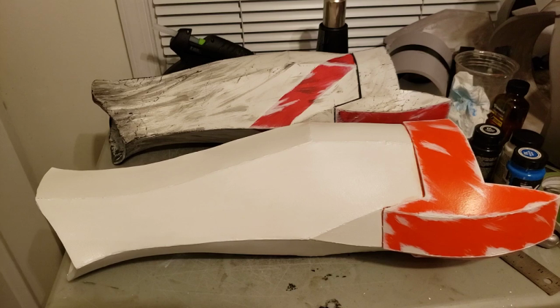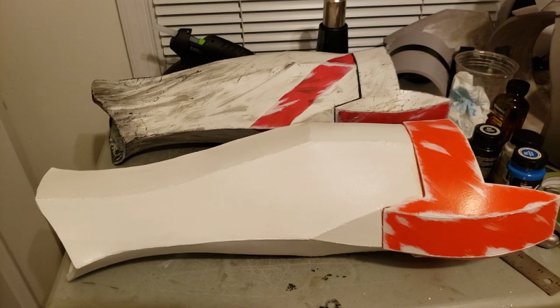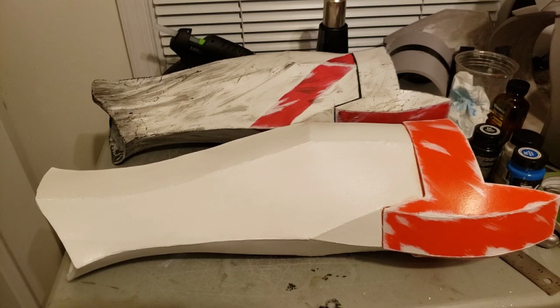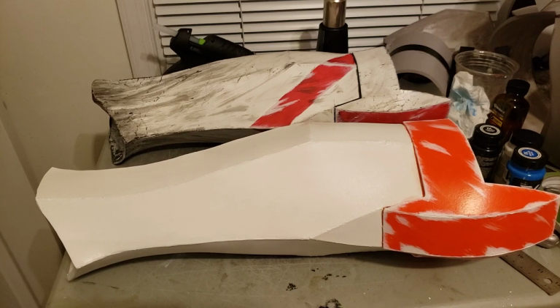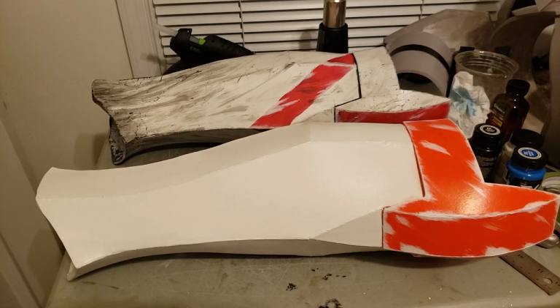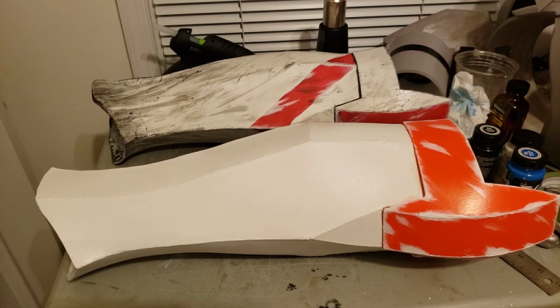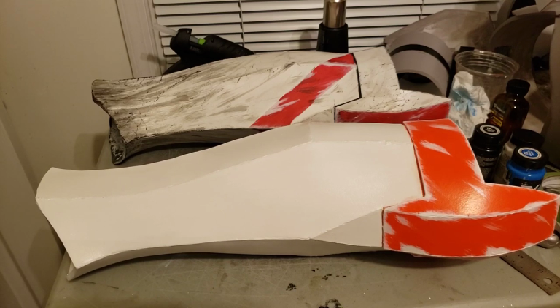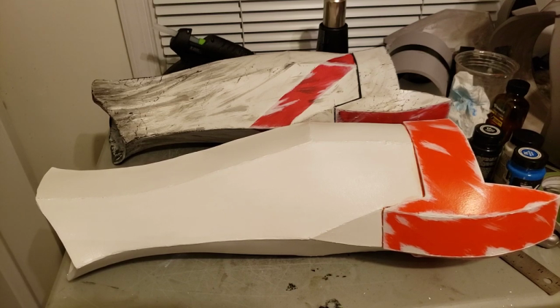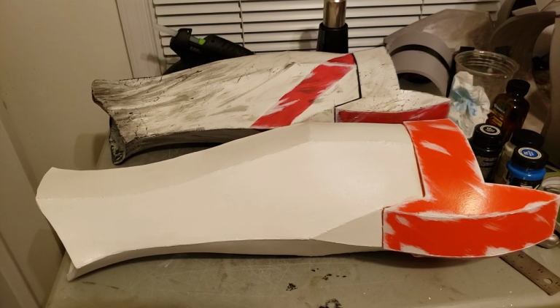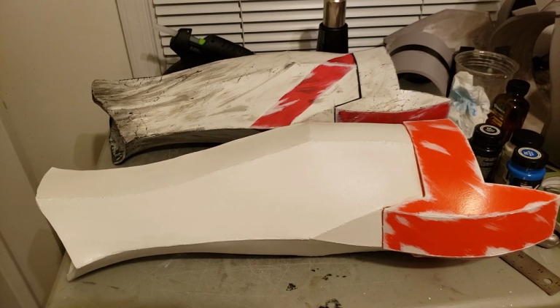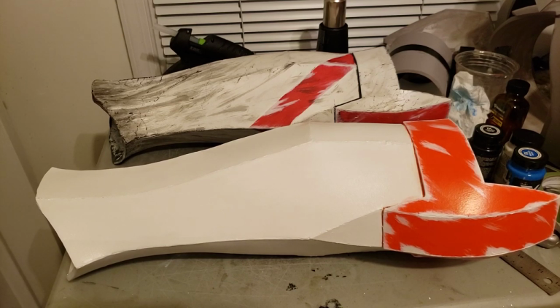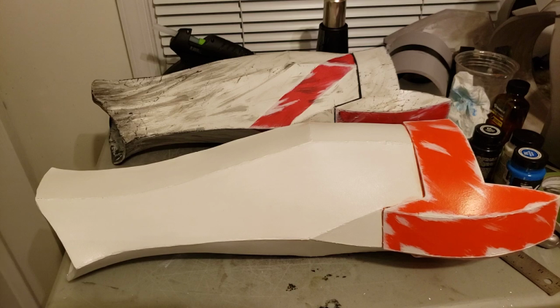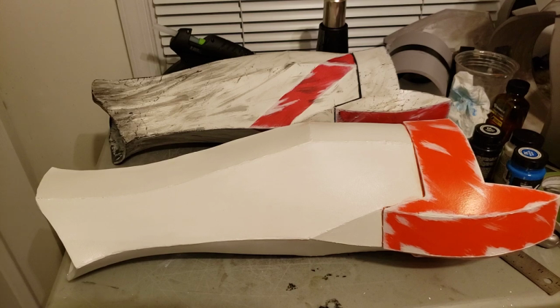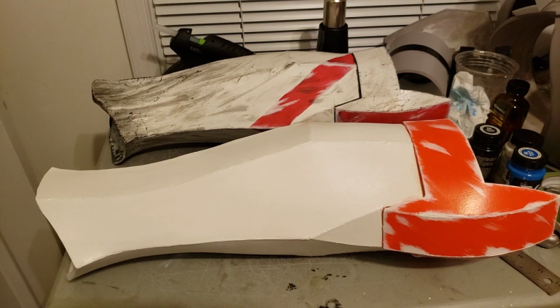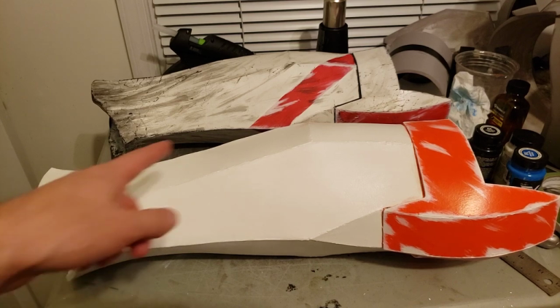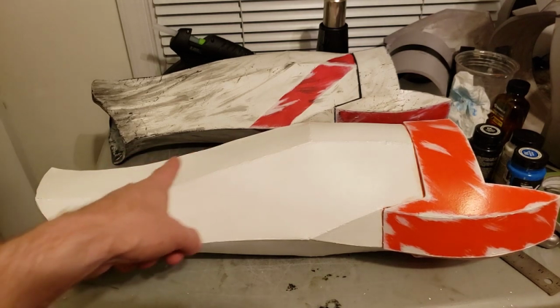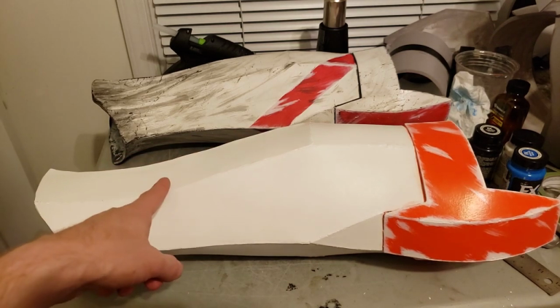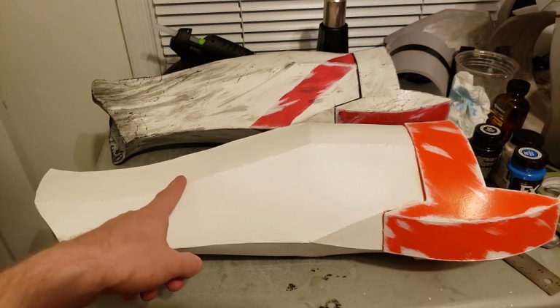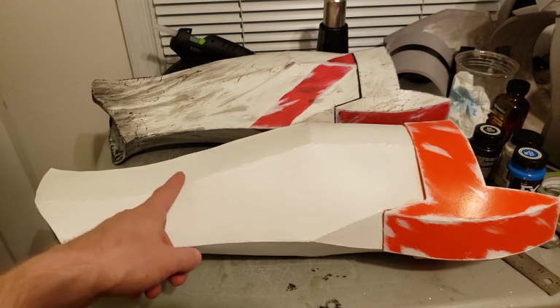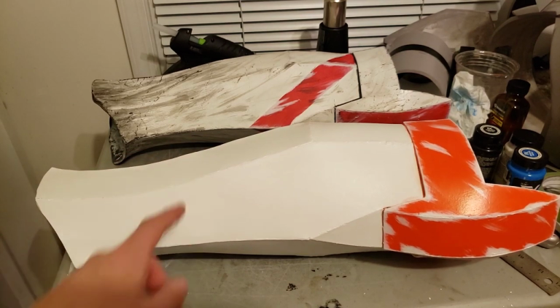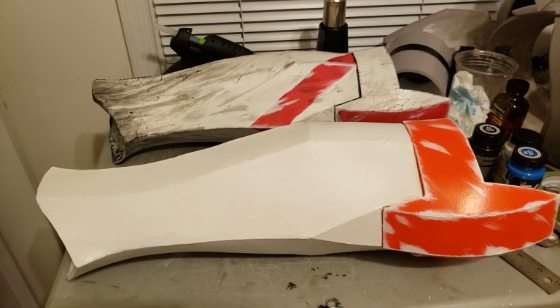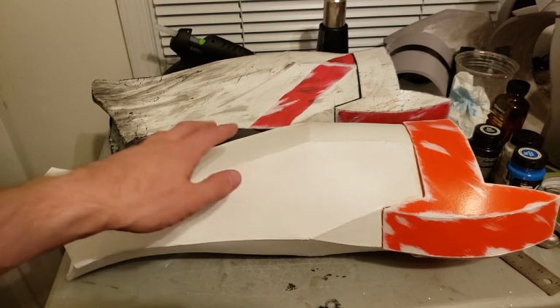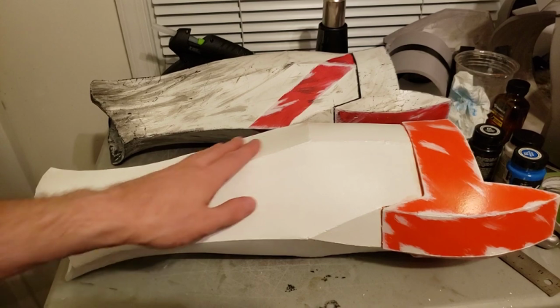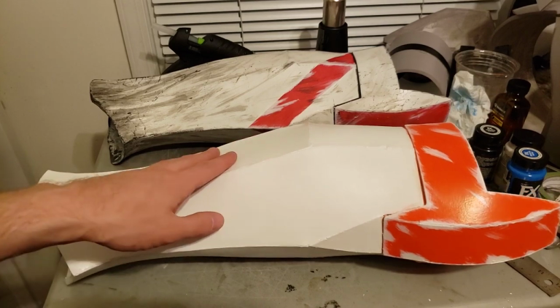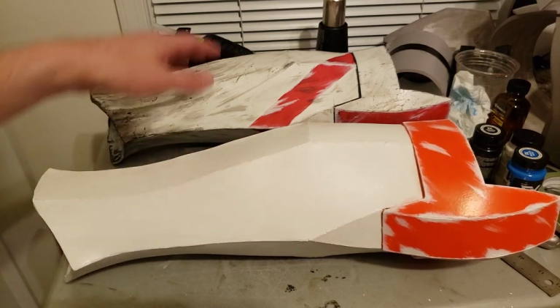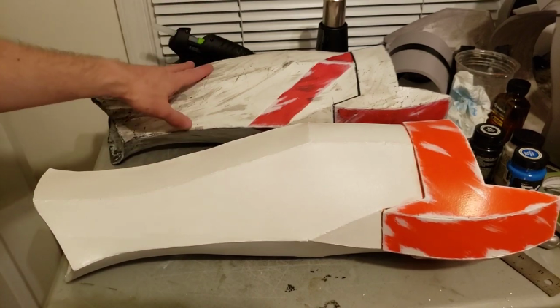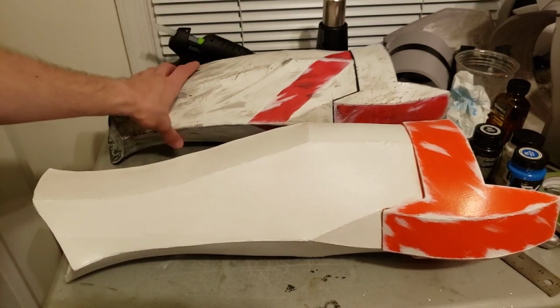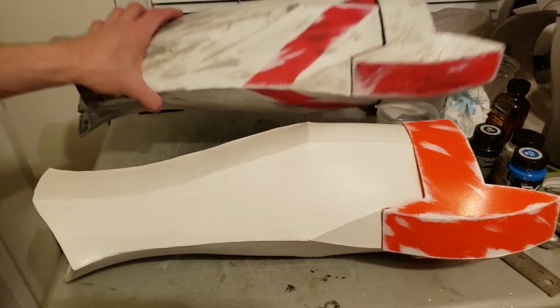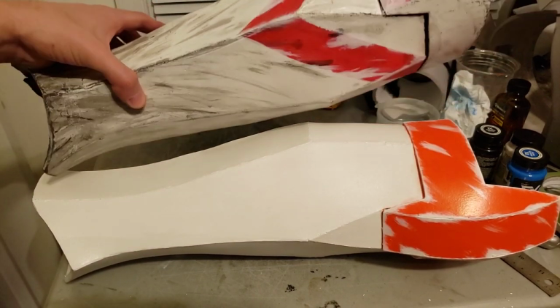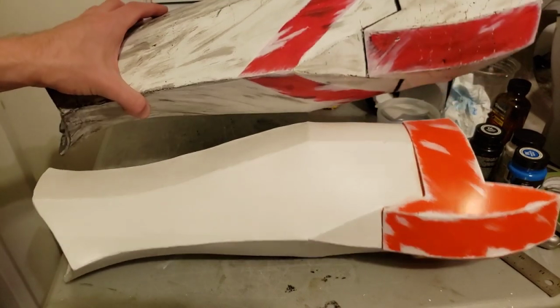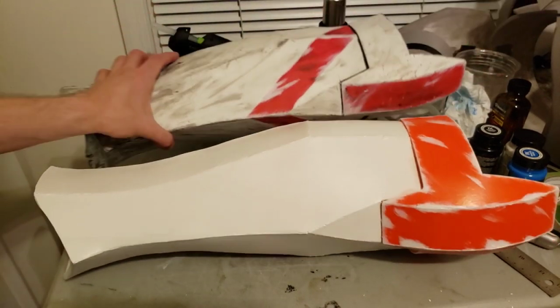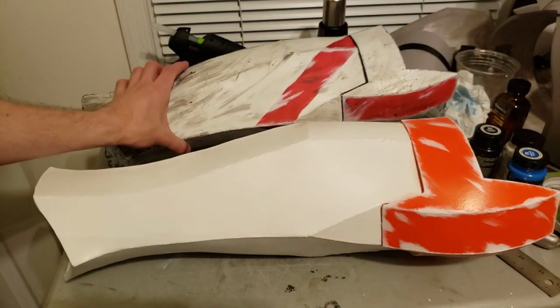Hey guys, so I wanted to make this video real quick just to show you one of the major differences that I made between this Commander Cody suit, which is the more newer one, and this is the old red suit that I made a long time ago.